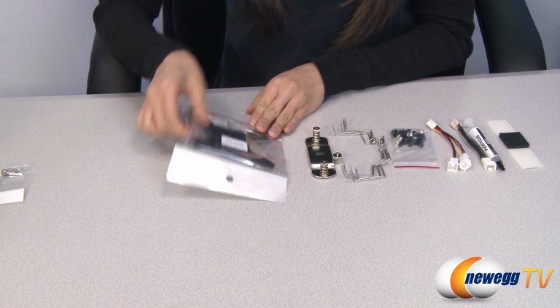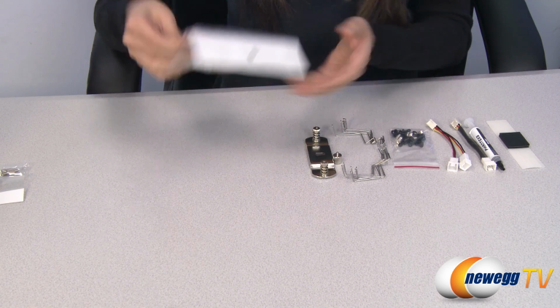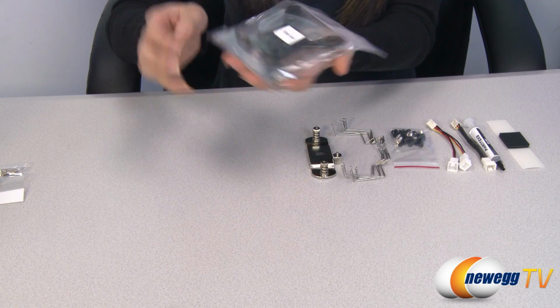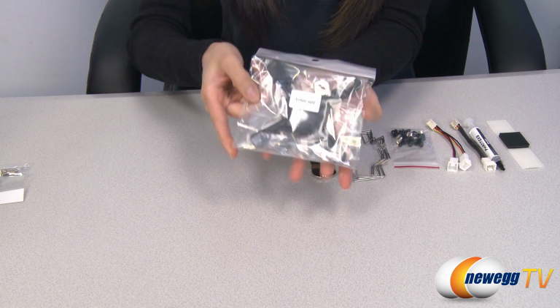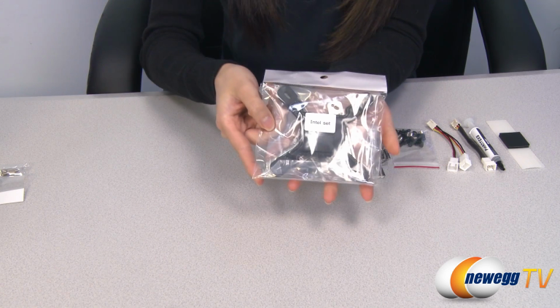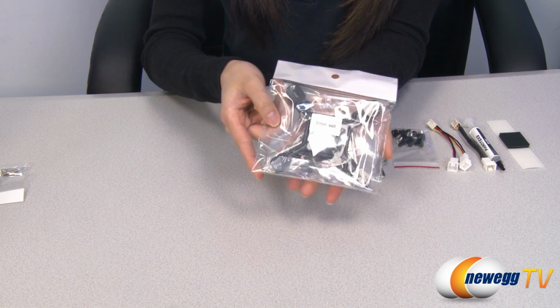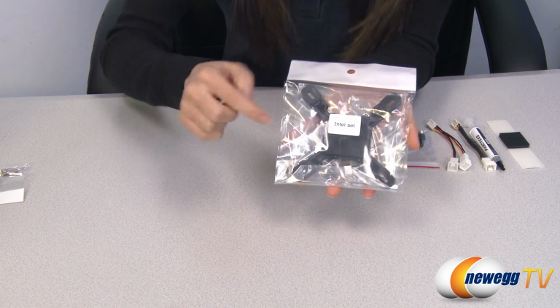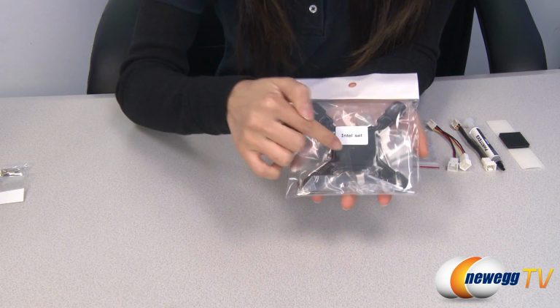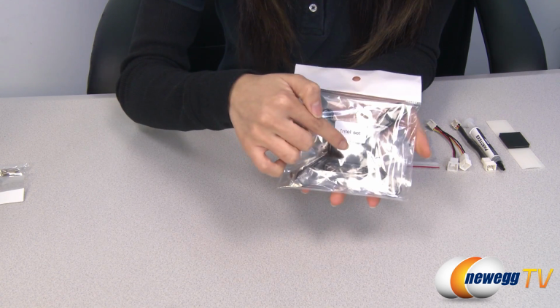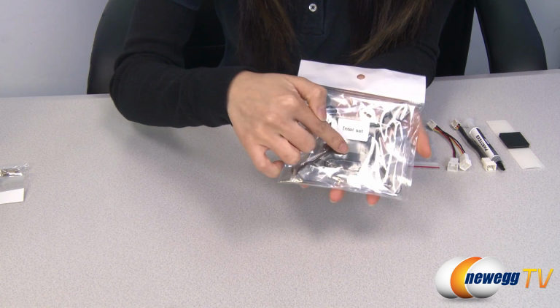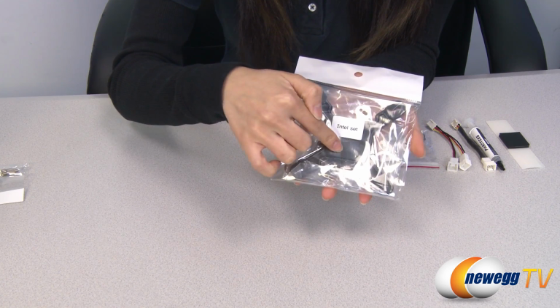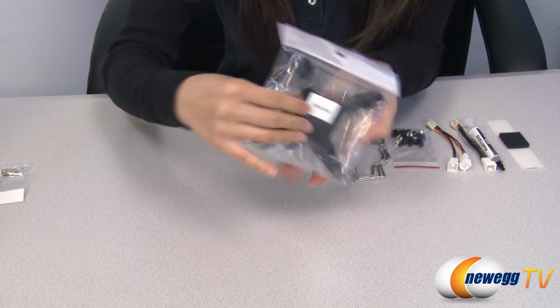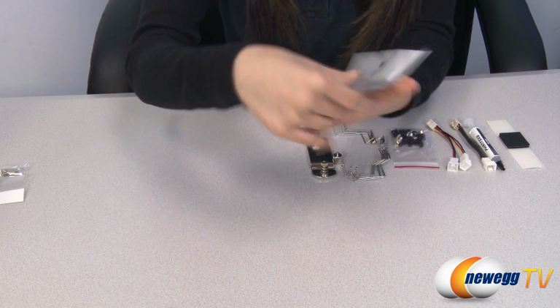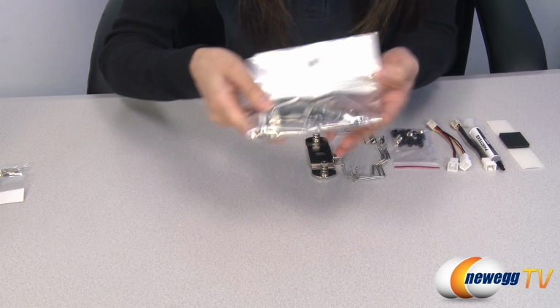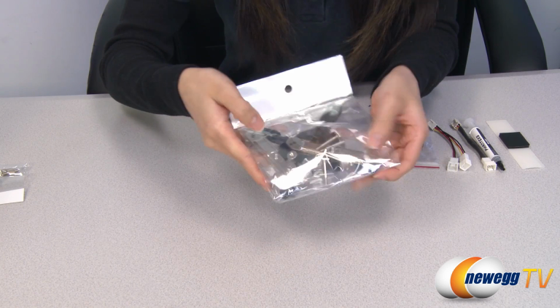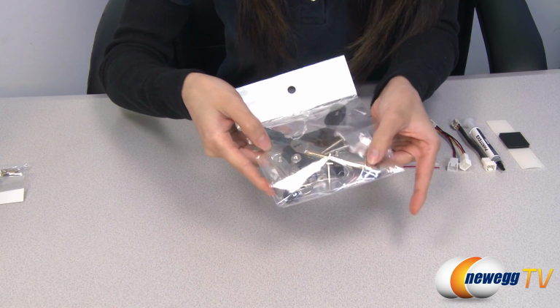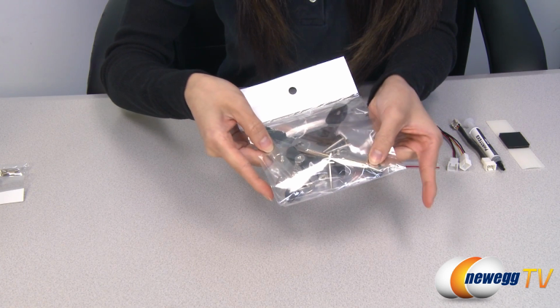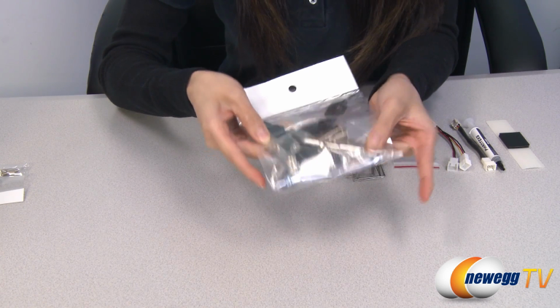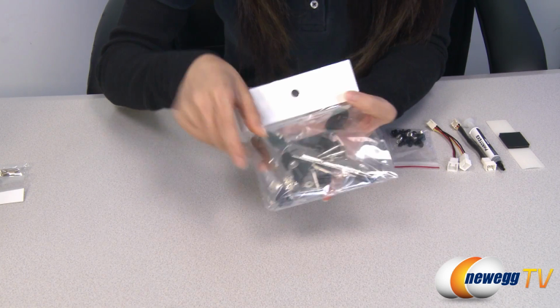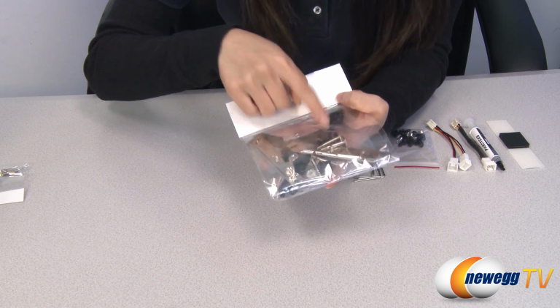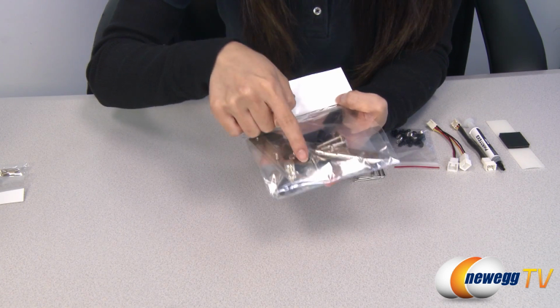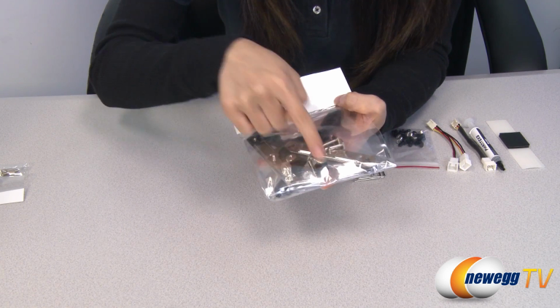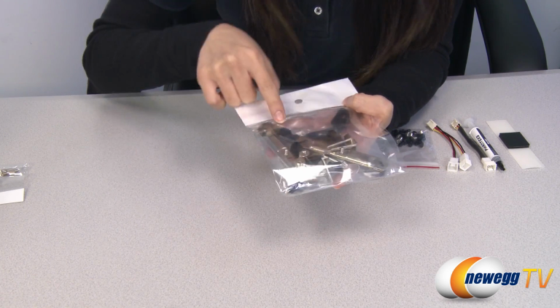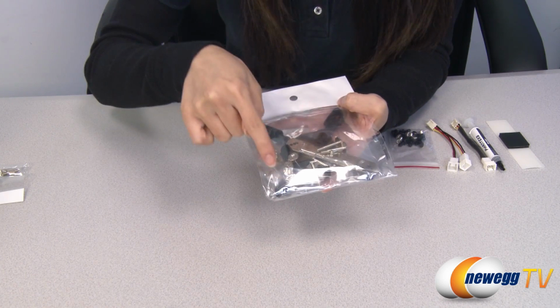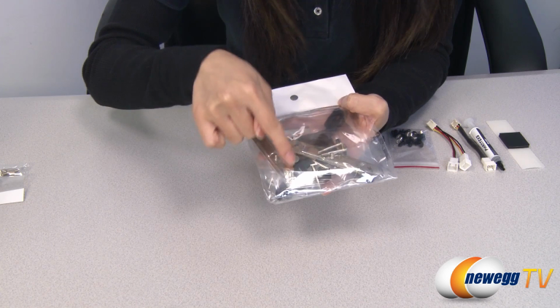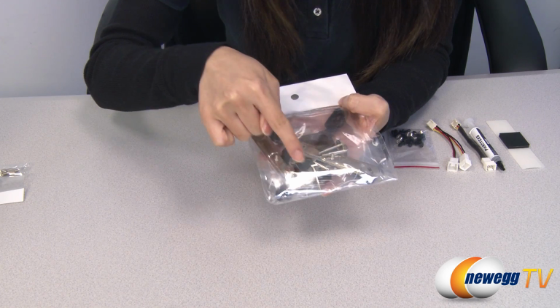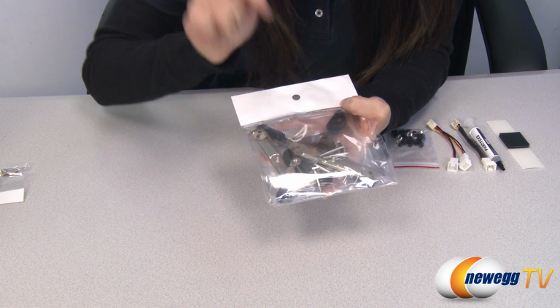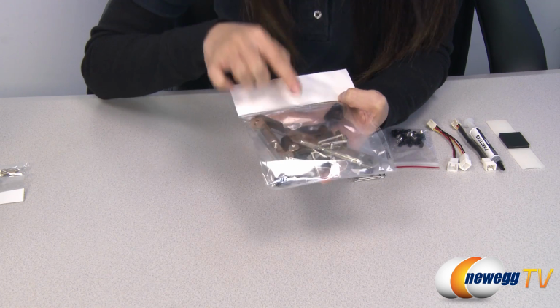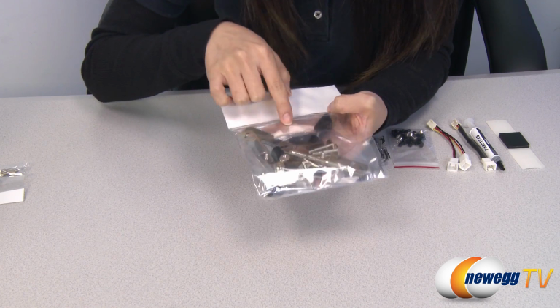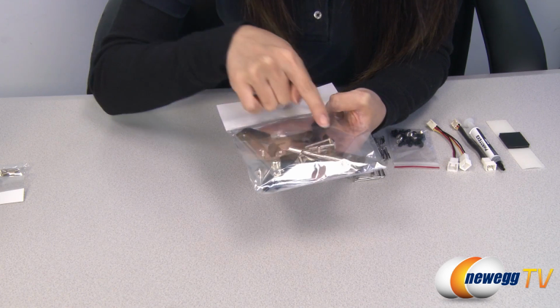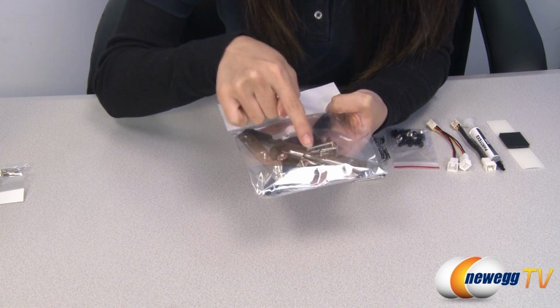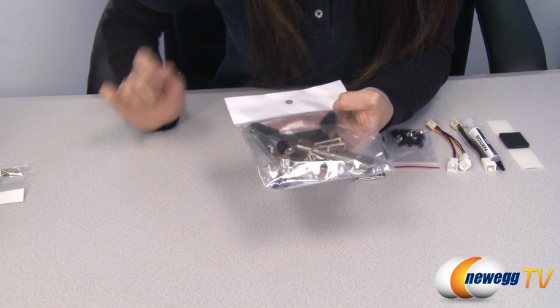And this is your Intel set. This is your back plate, and we have your strip adapters, your four black studs, screw nuts, and socket screws.